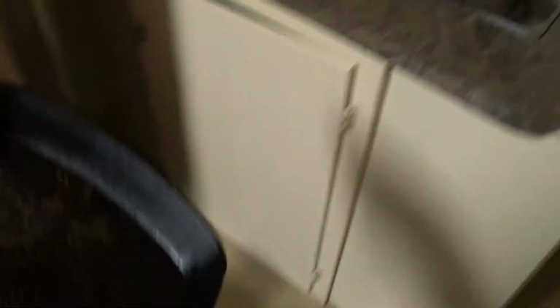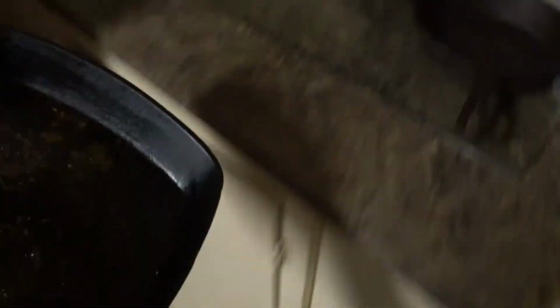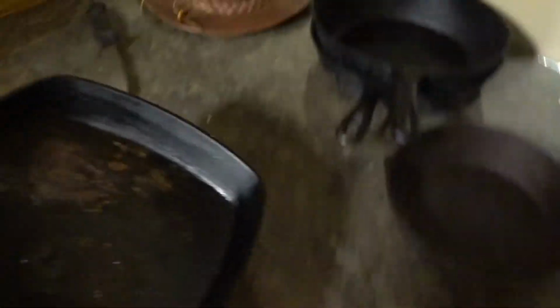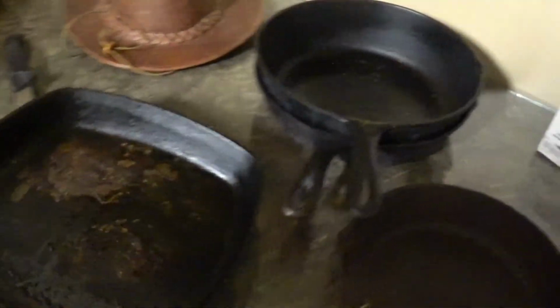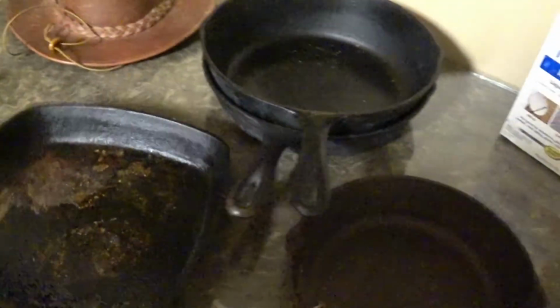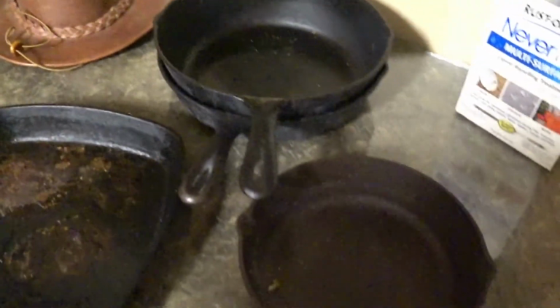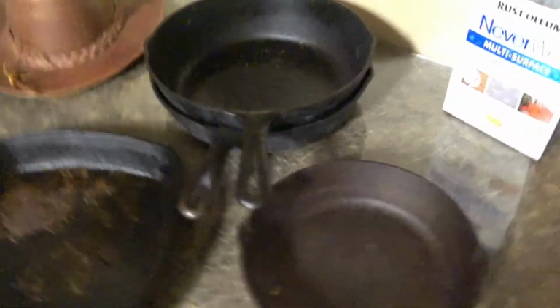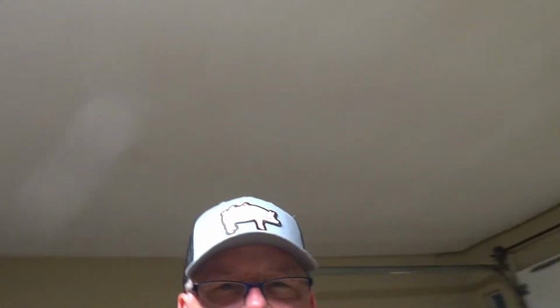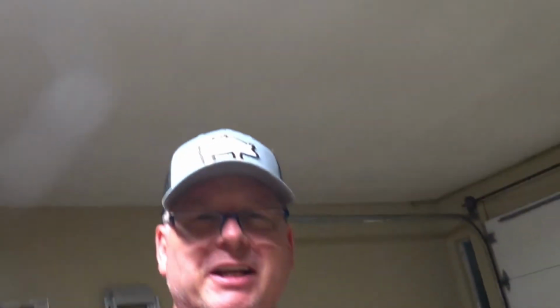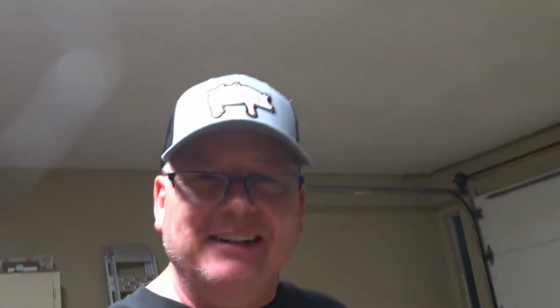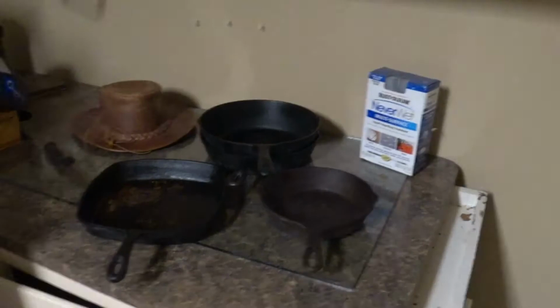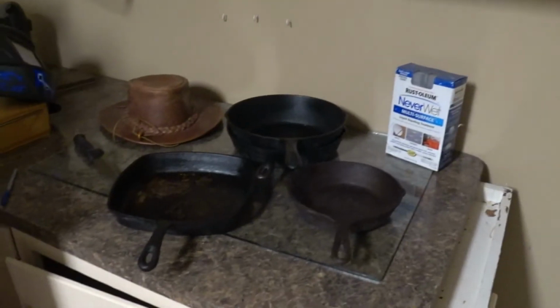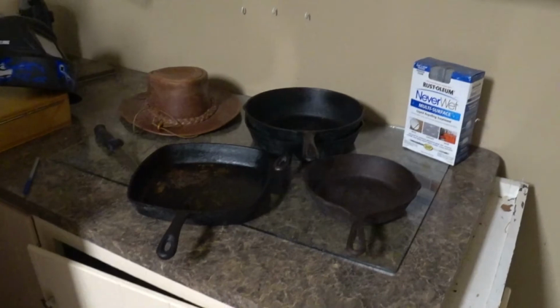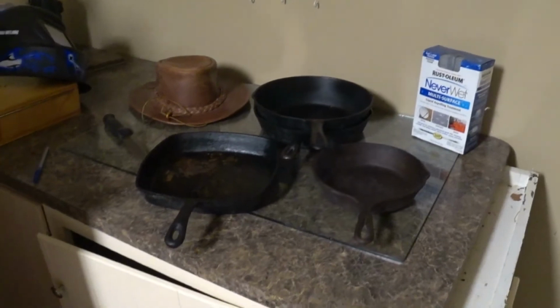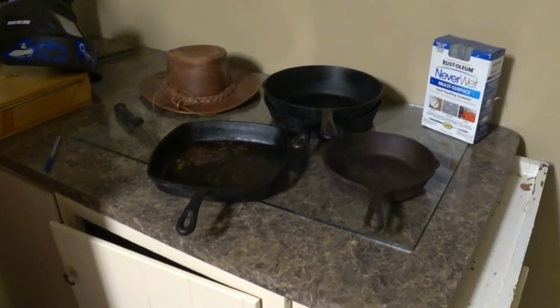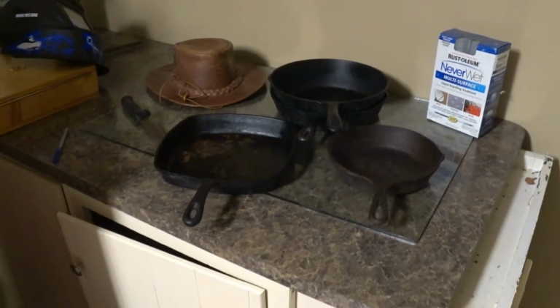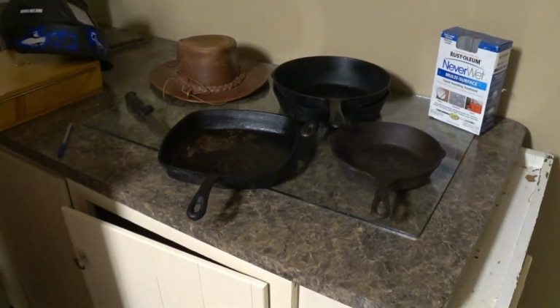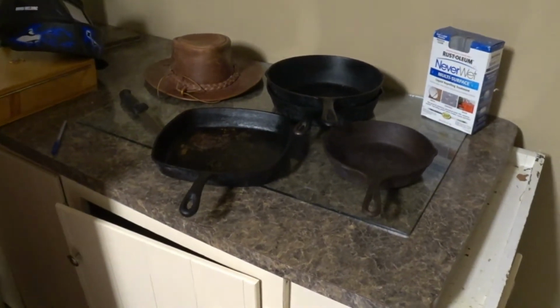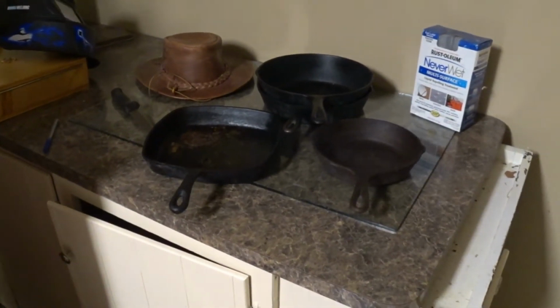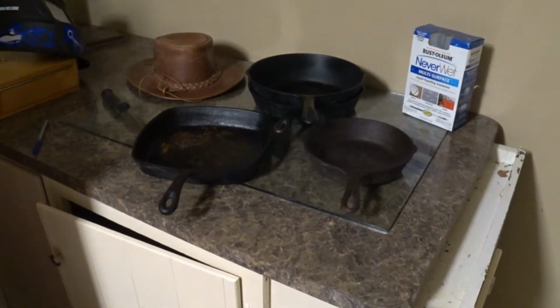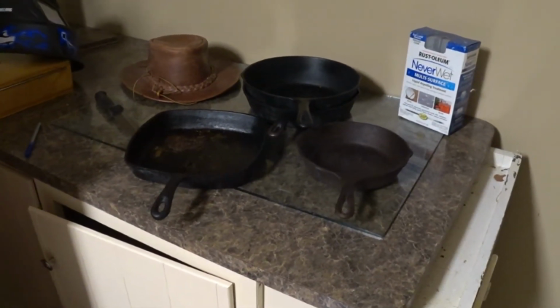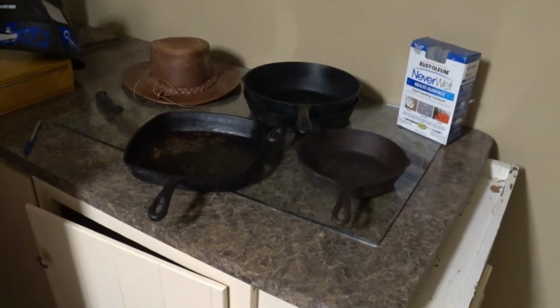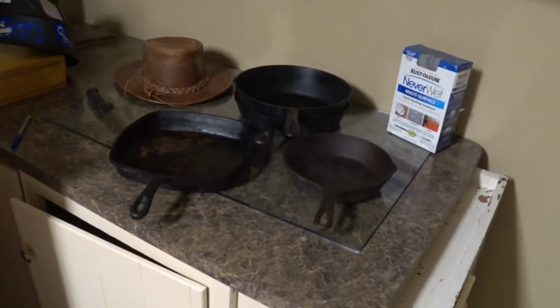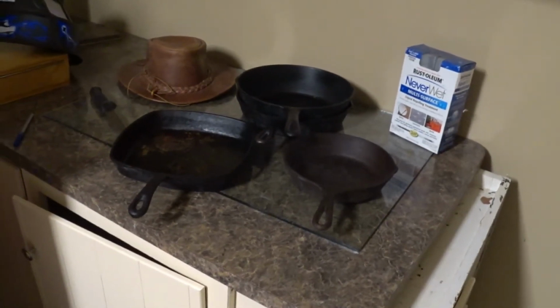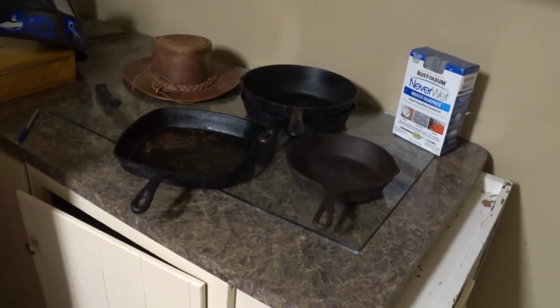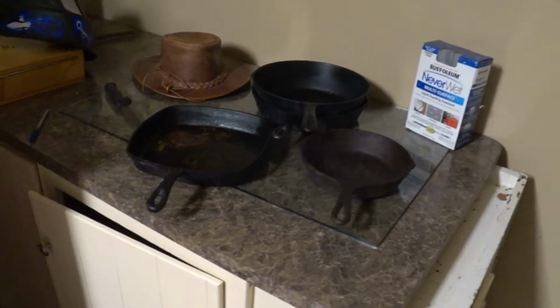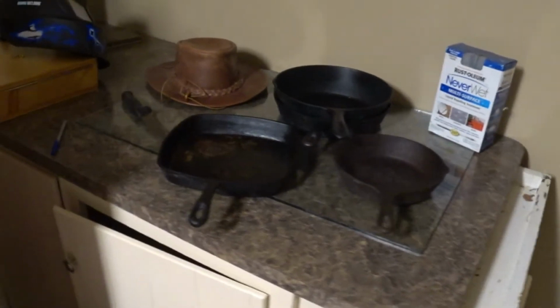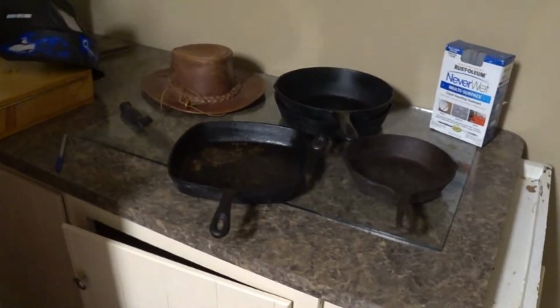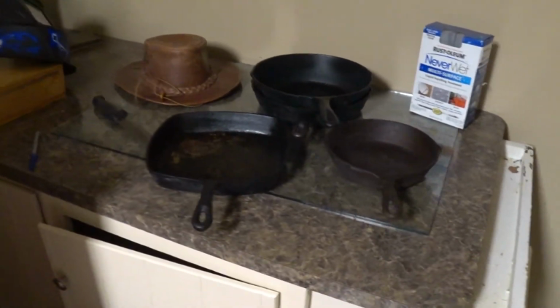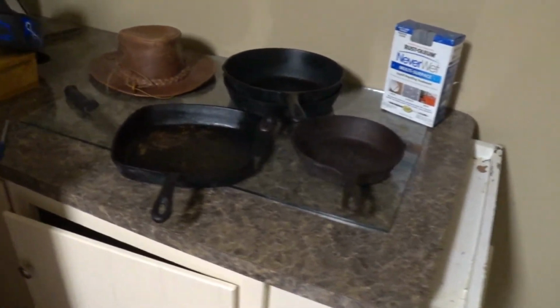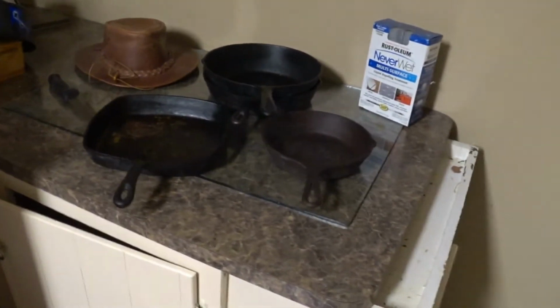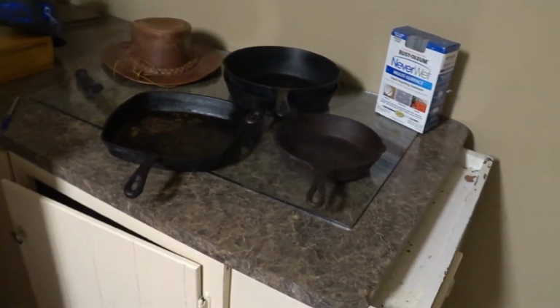The little lady told me to throw them away - are you kidding? There was no way I was gonna do that. These pans are keepers and that's what I'm gonna do - I'm gonna keep them.